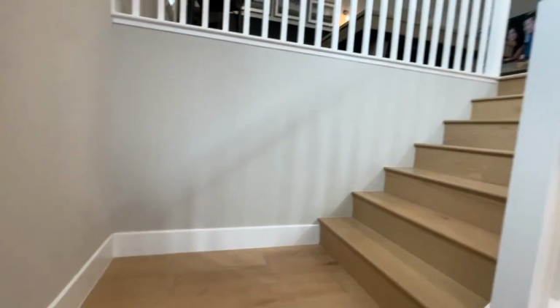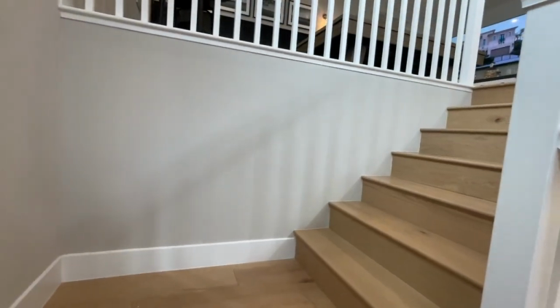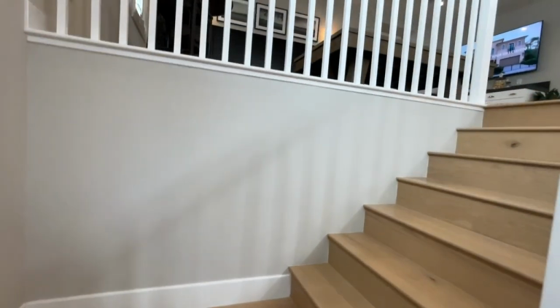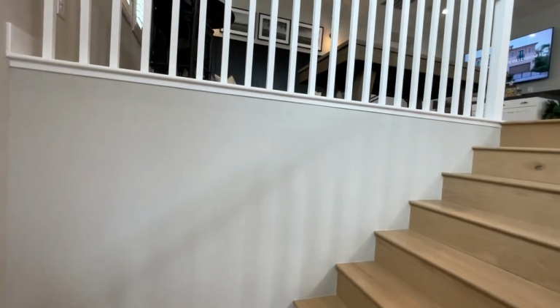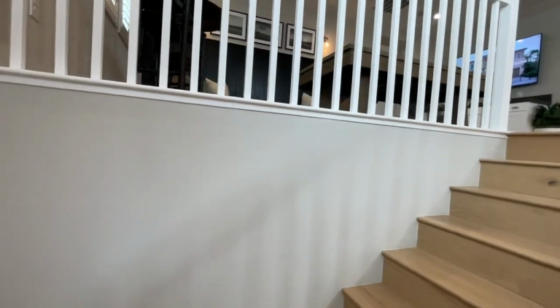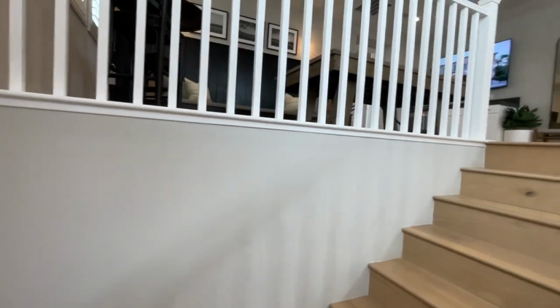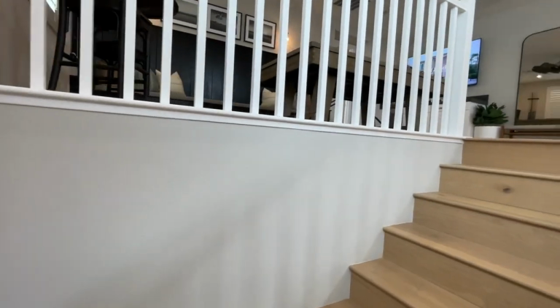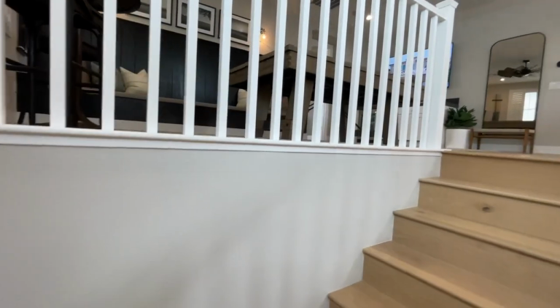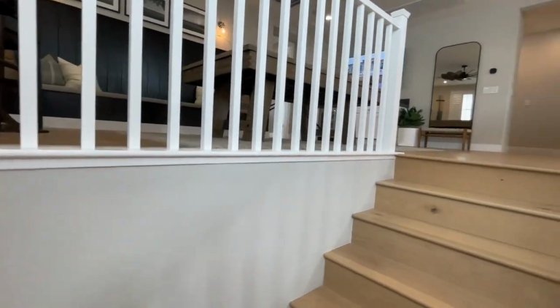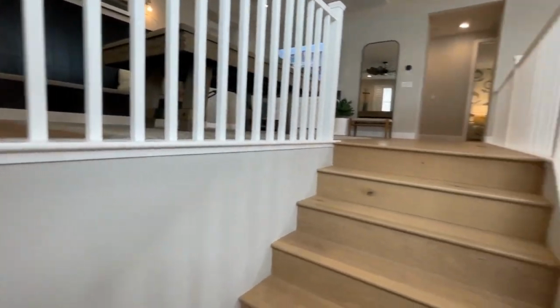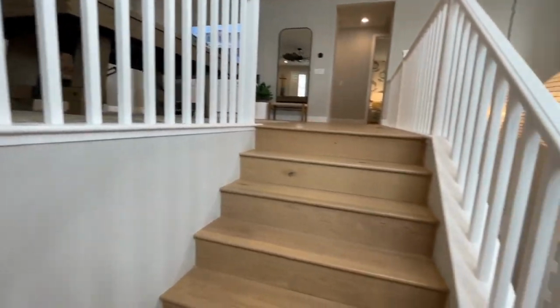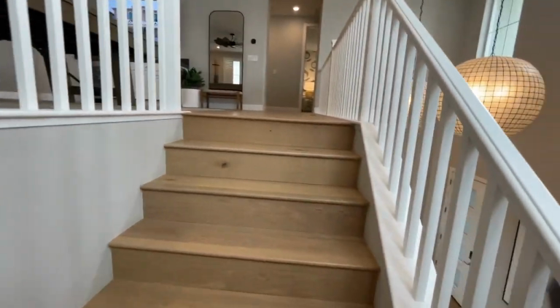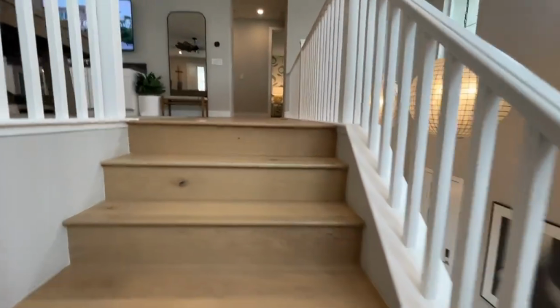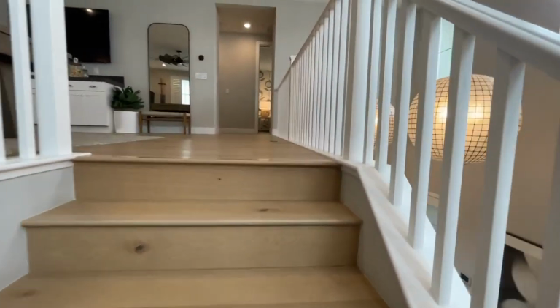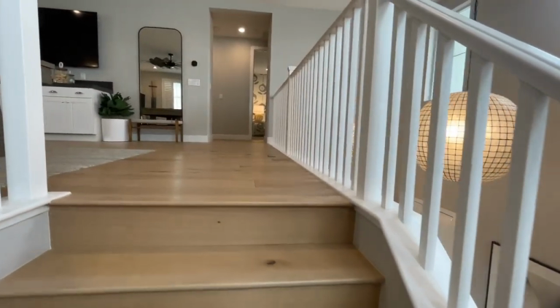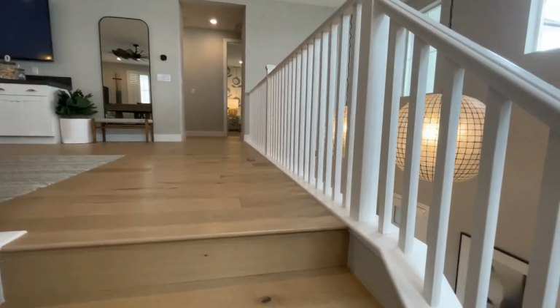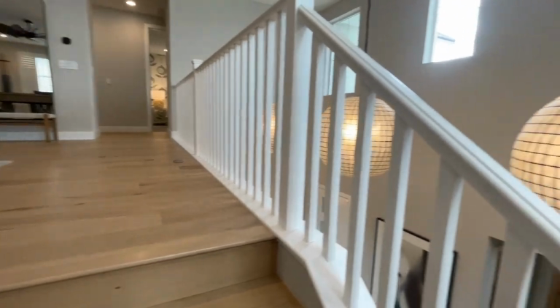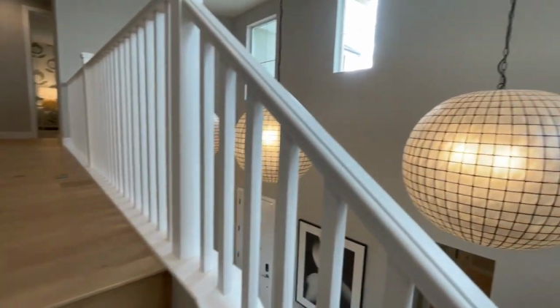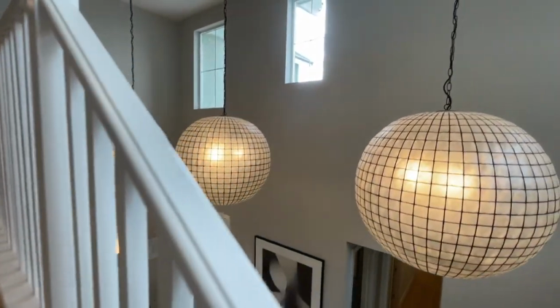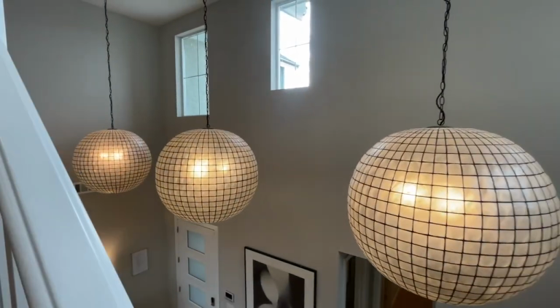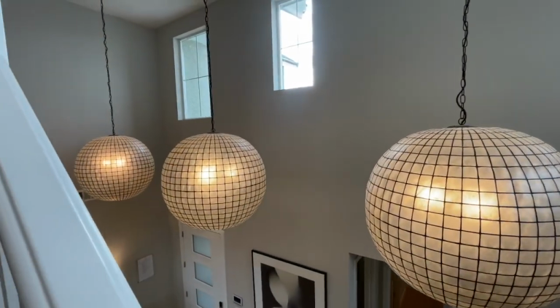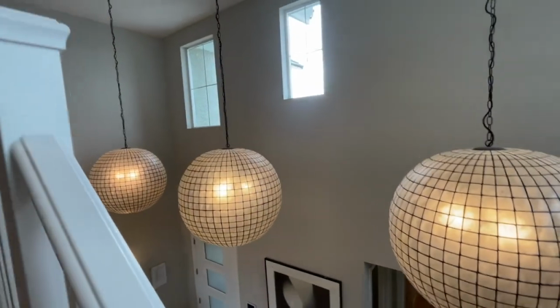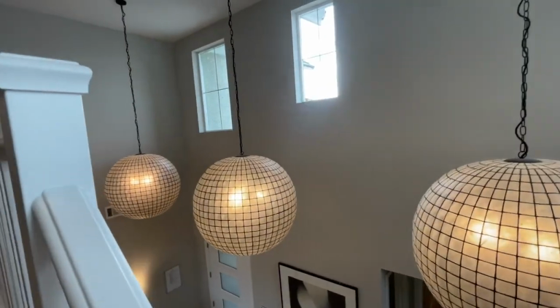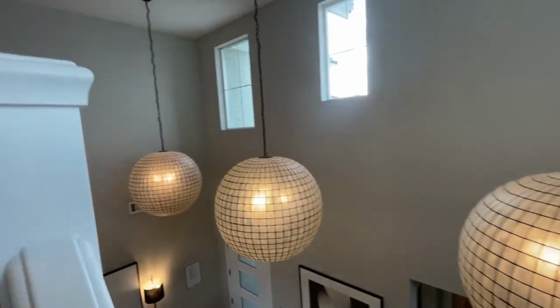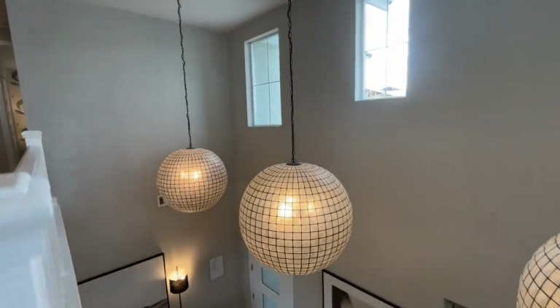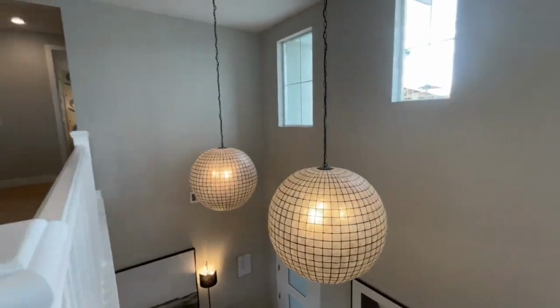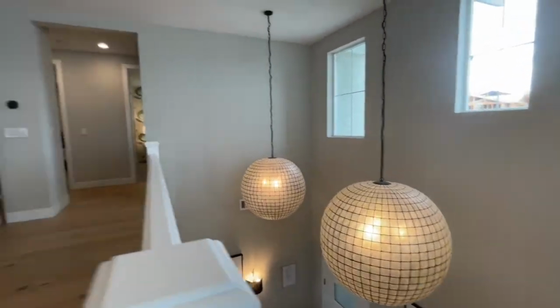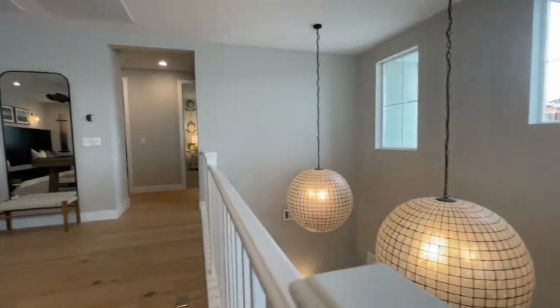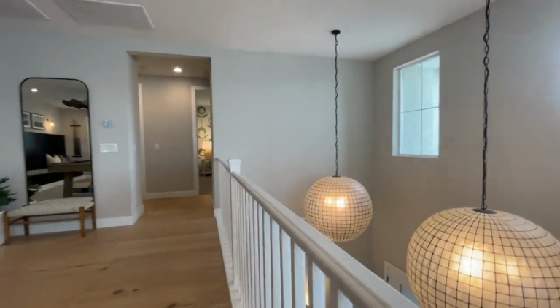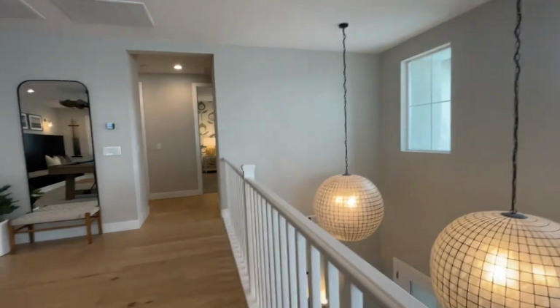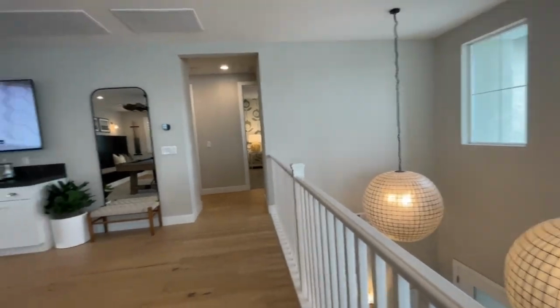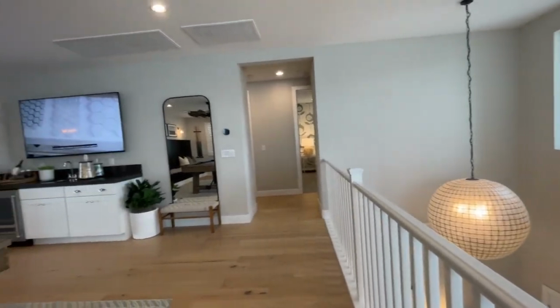They do have a couple of quick move-in homes available. If you're interested in buying a home here in Sky Canyon with Toll Brothers, reach out to me and I will get you hooked up.